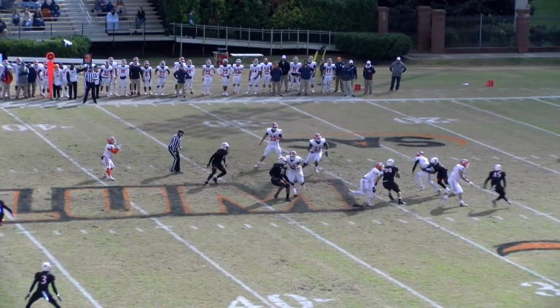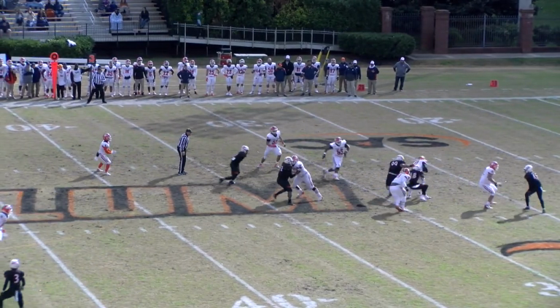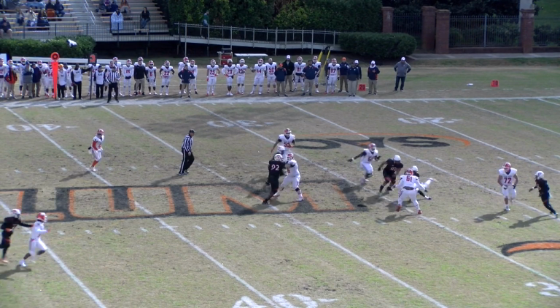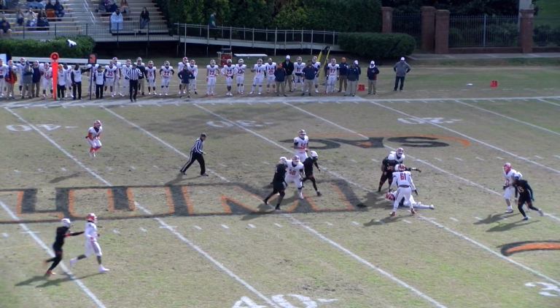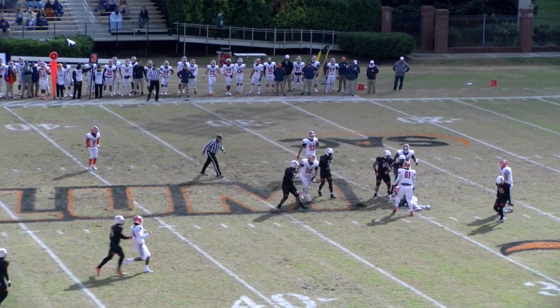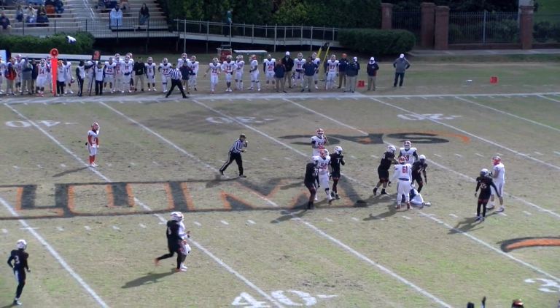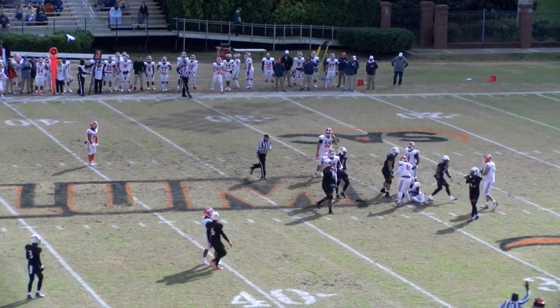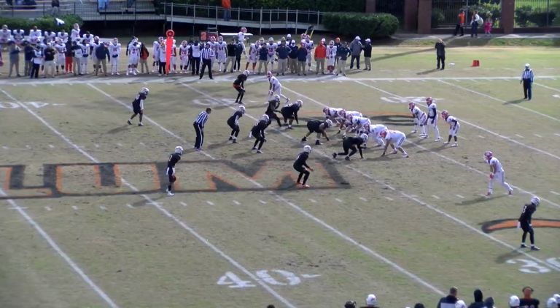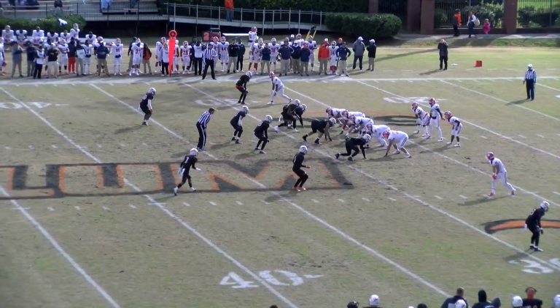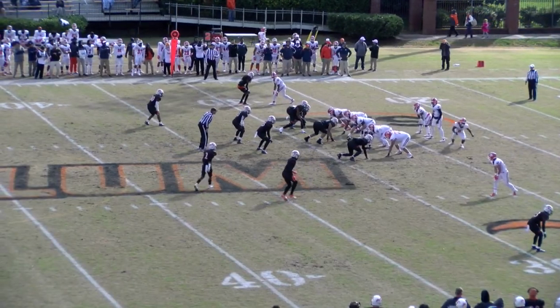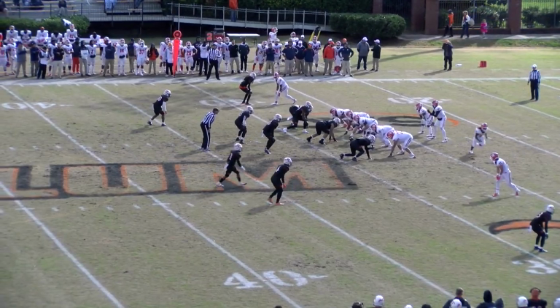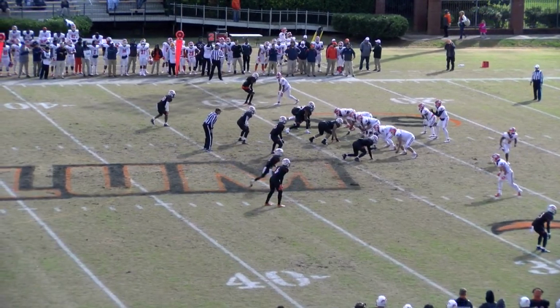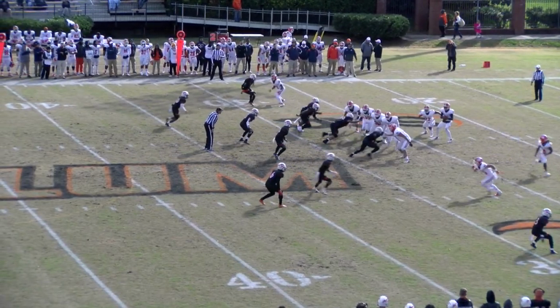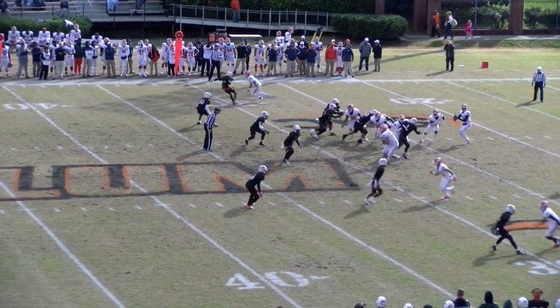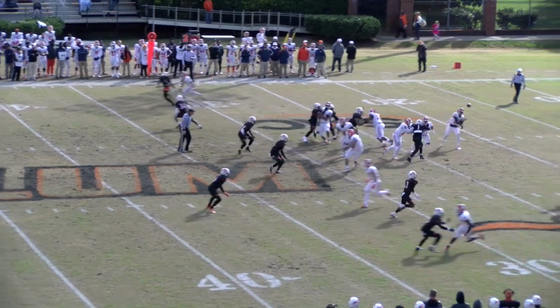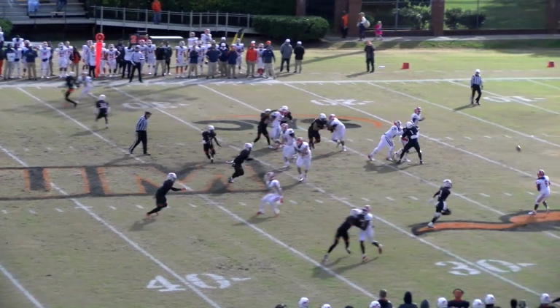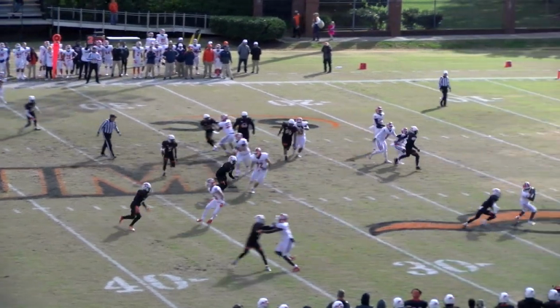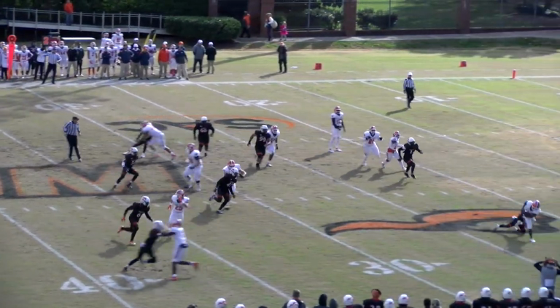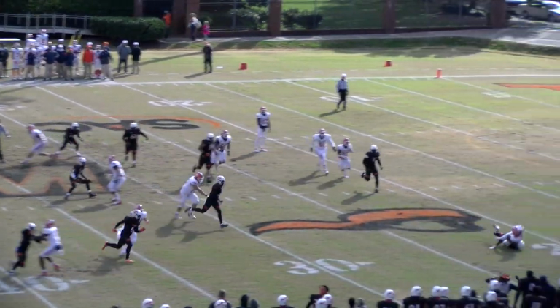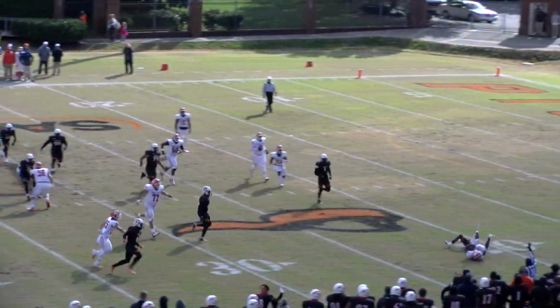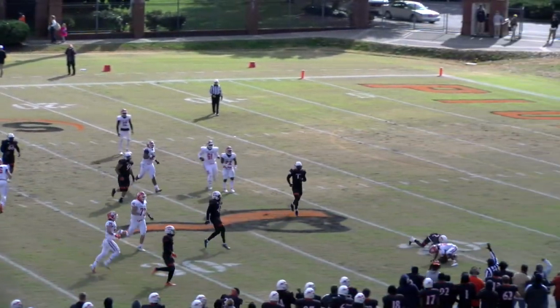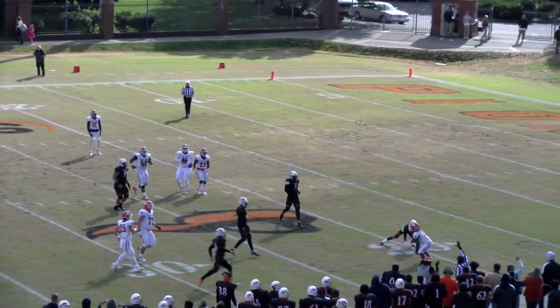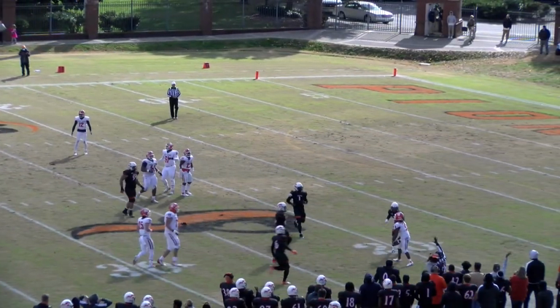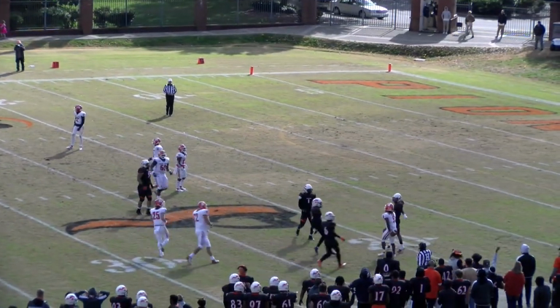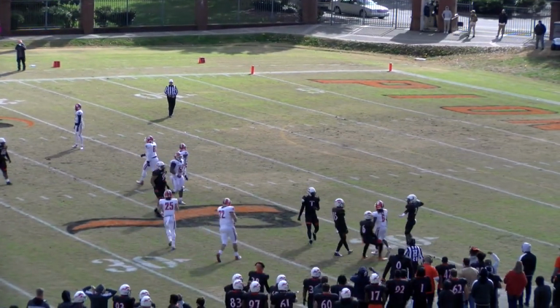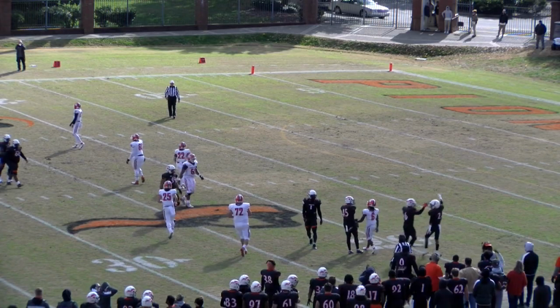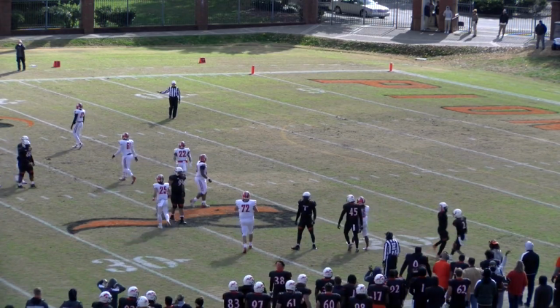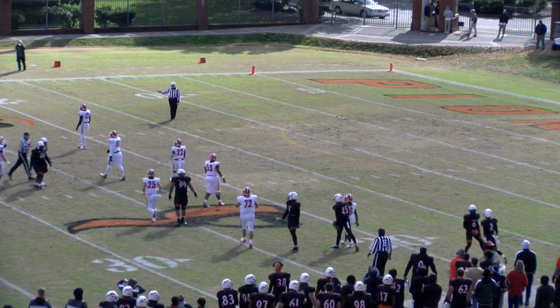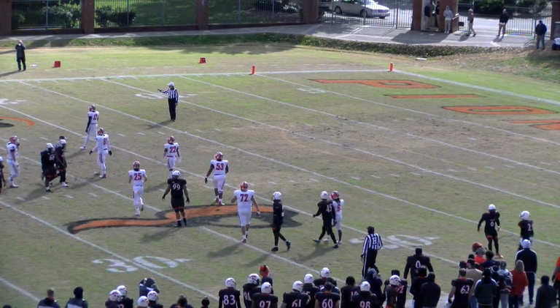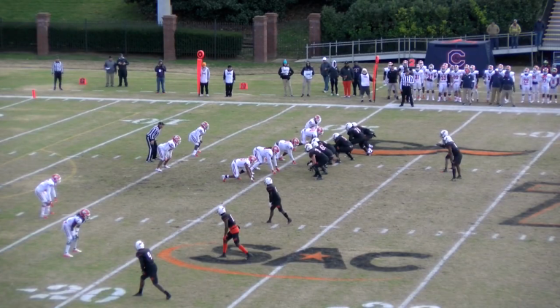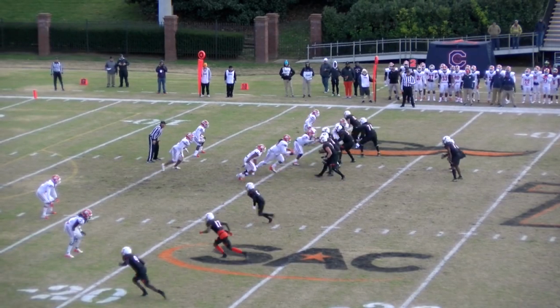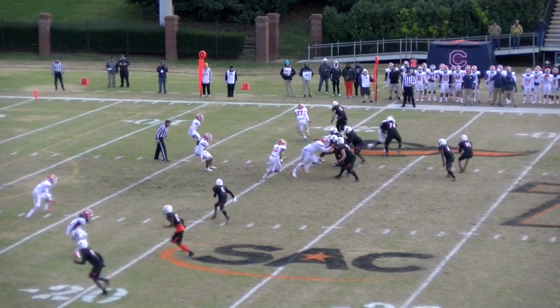Brown's in trouble as he takes the snap. First quarter, second down and 12. Pearson vacates the backfield, they throw to him, and he catches it for a loss on the play. Back at the 22 — that's Jericho — coming up five yards to the 21.